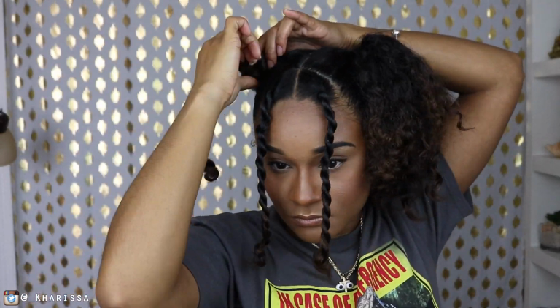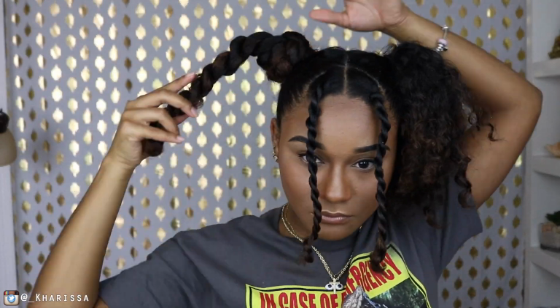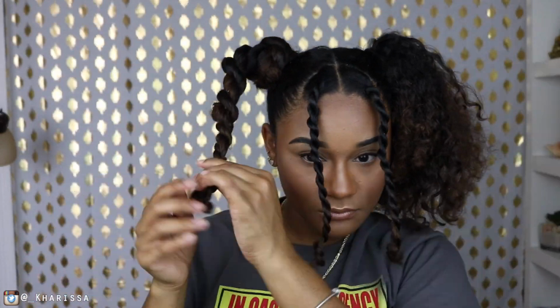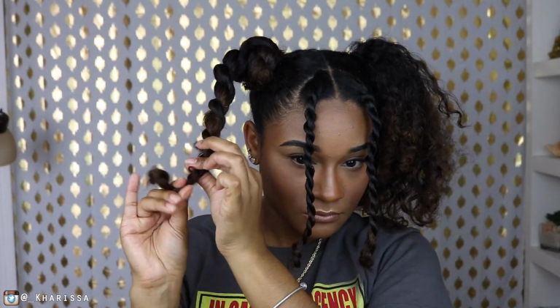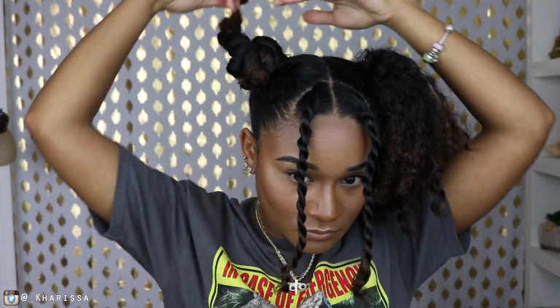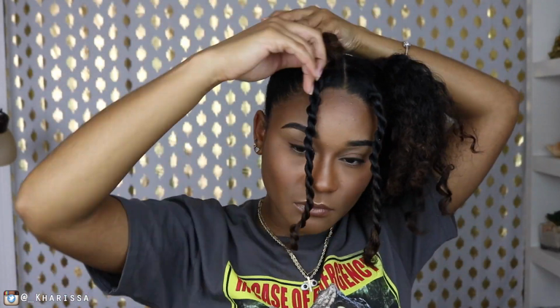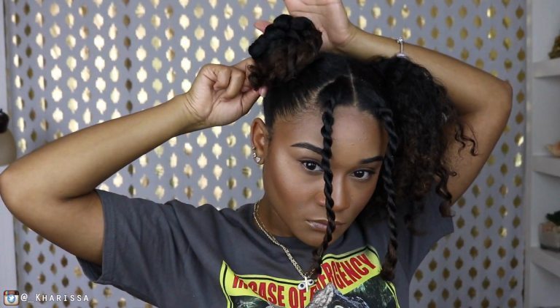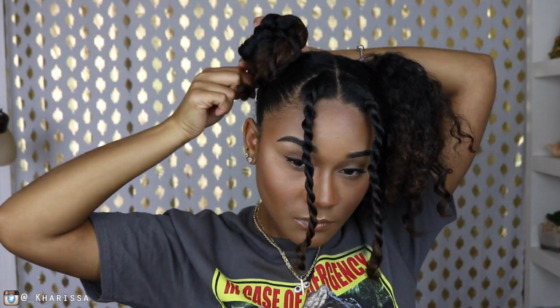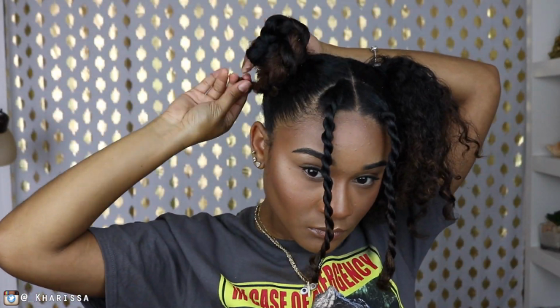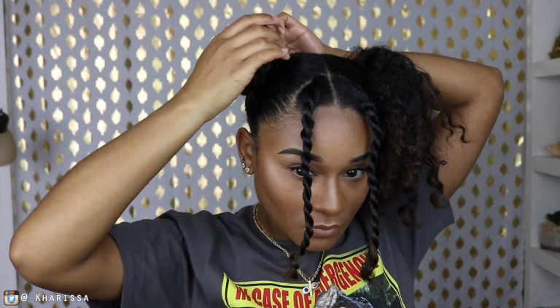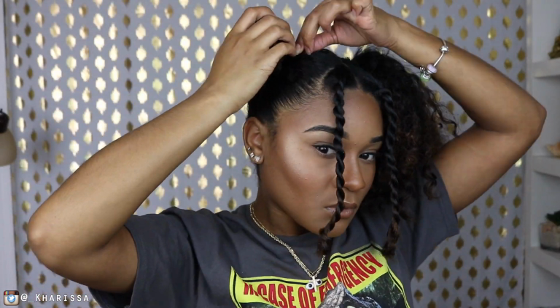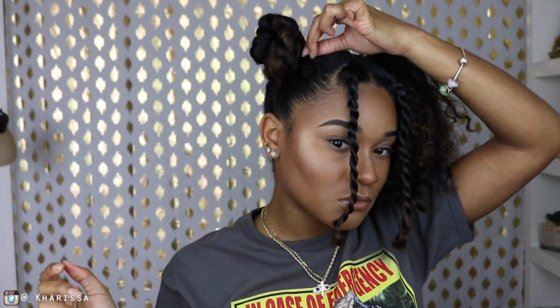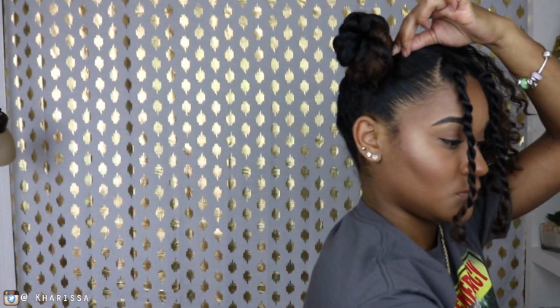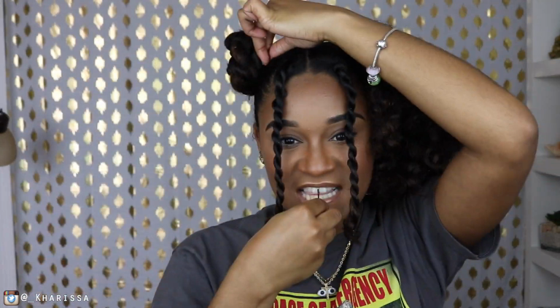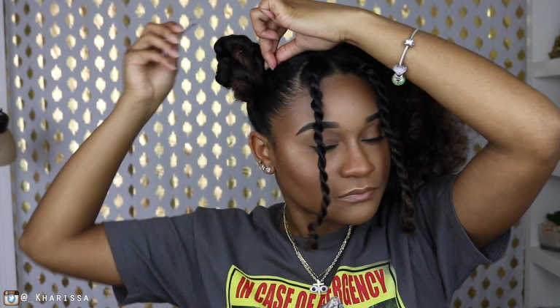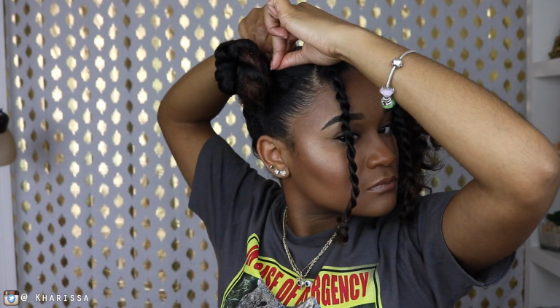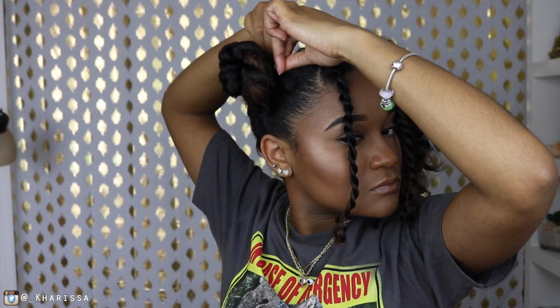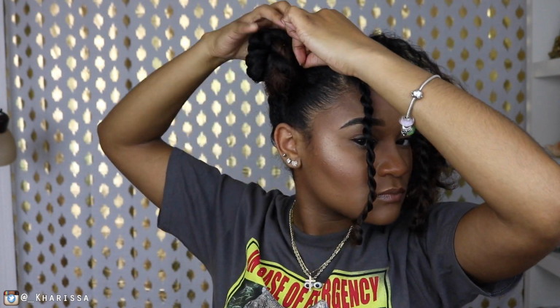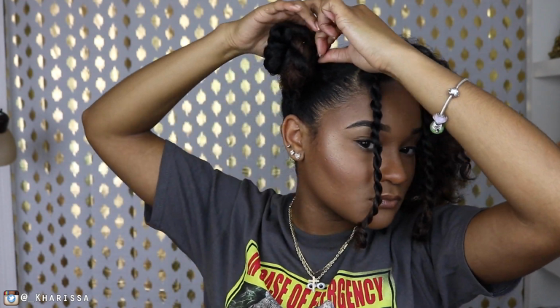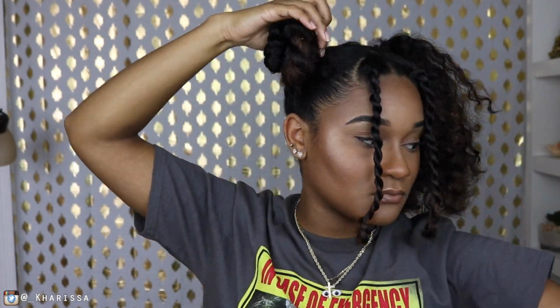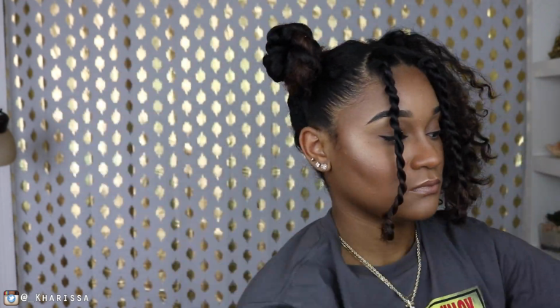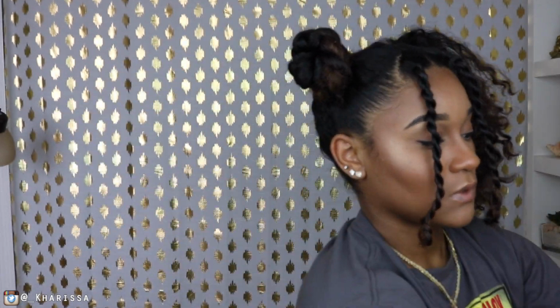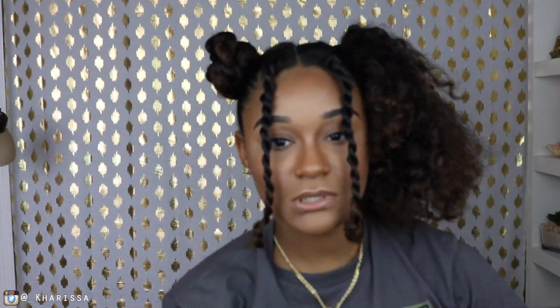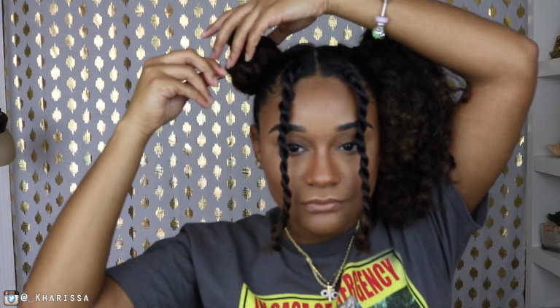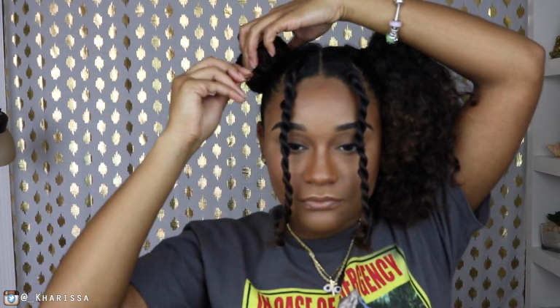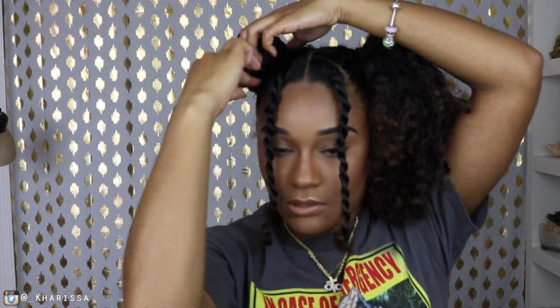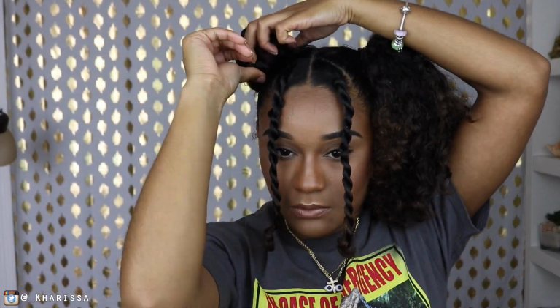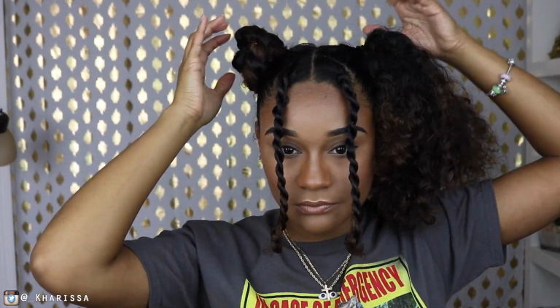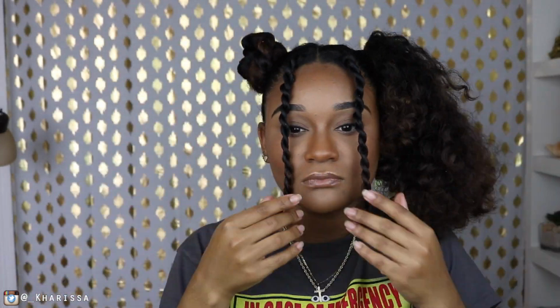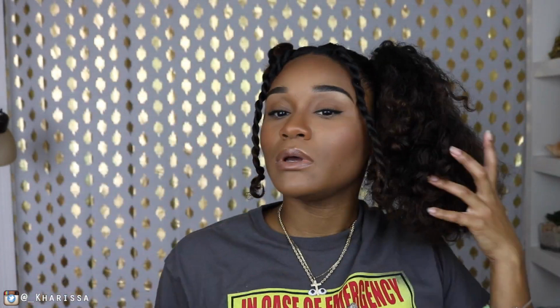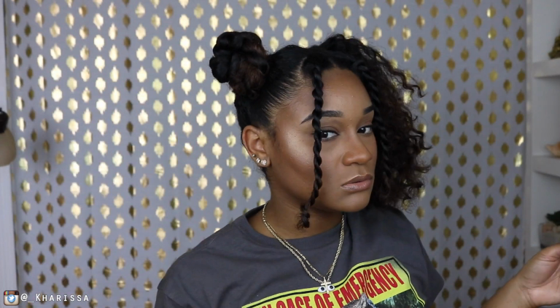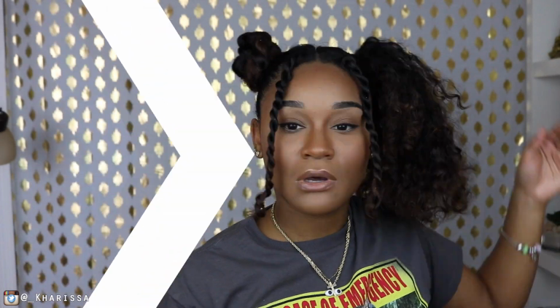I got my gold clips from a local beauty supply store — a lot of you guys ask. You just have to find them at your local beauty supply store, and I know you can buy them on Amazon or online as well.